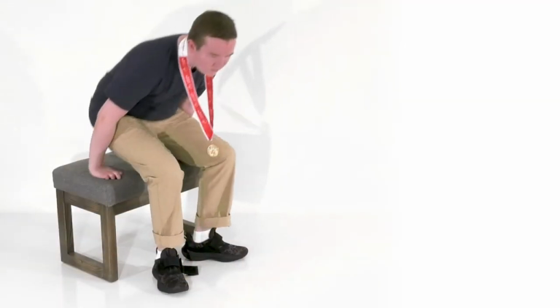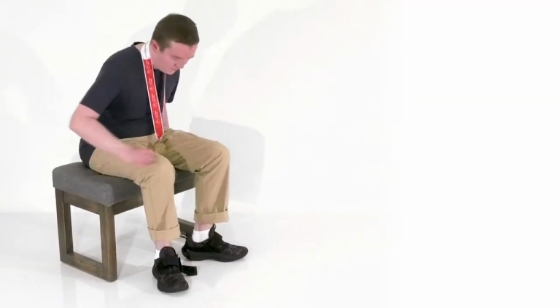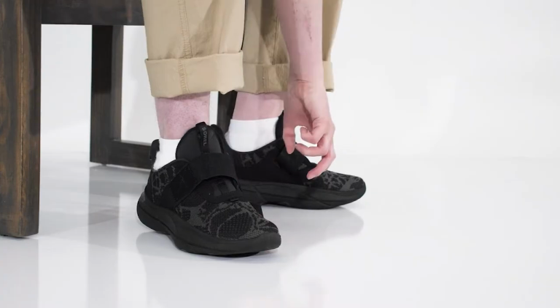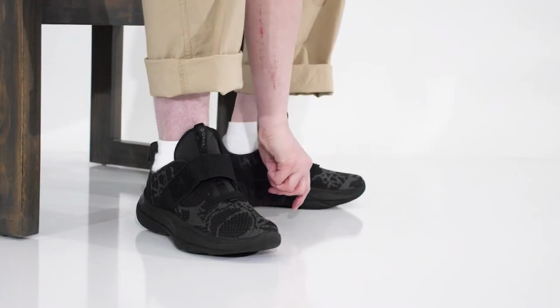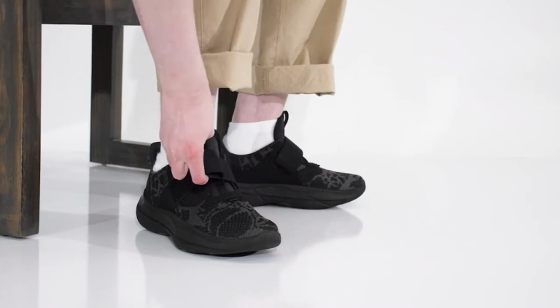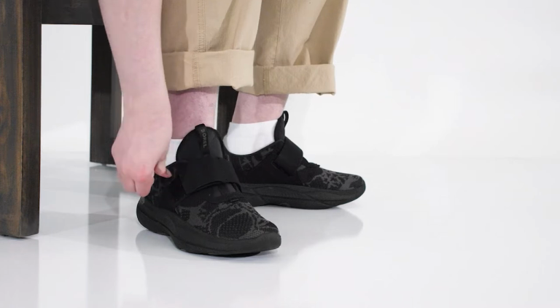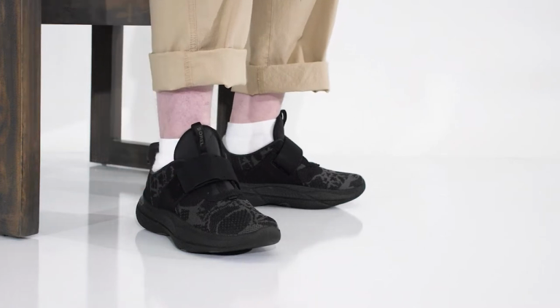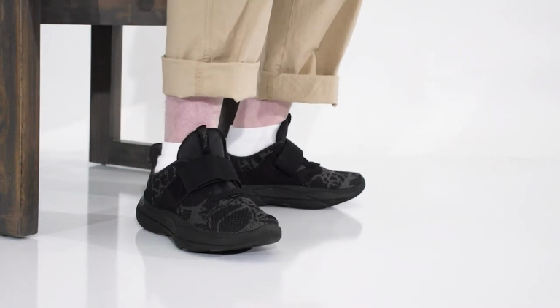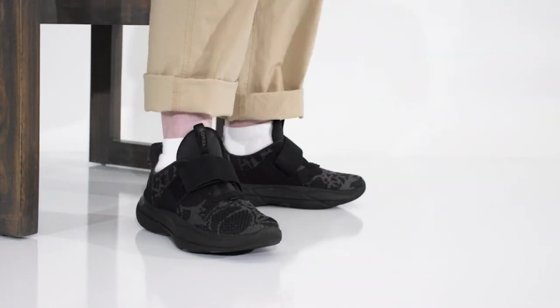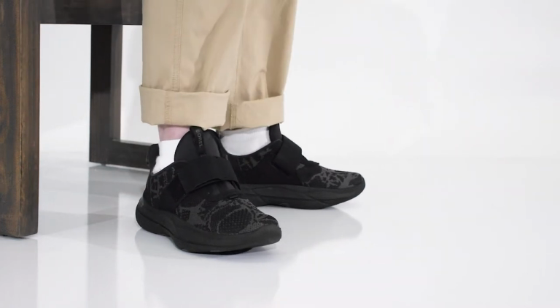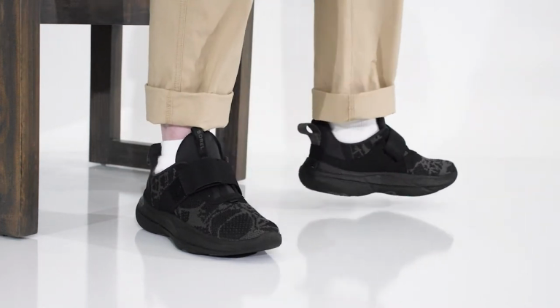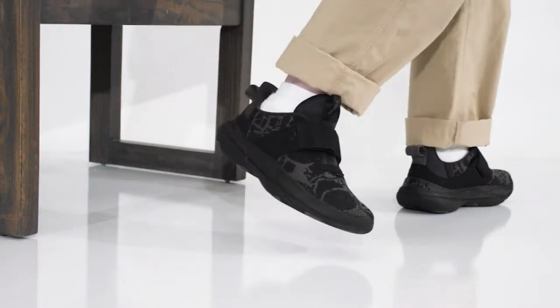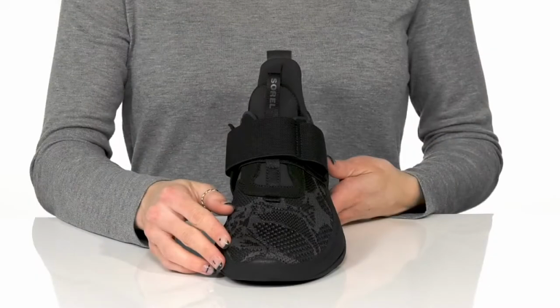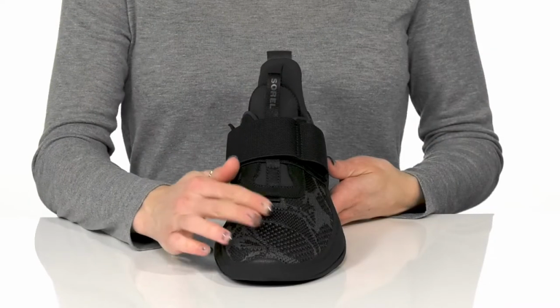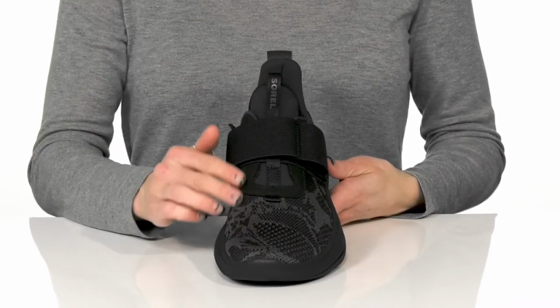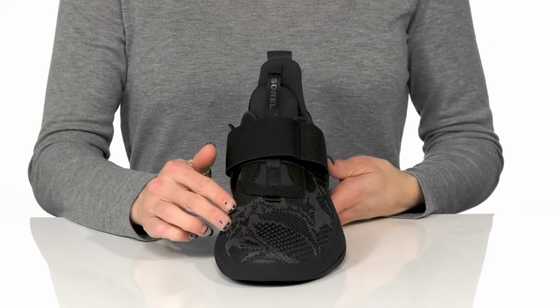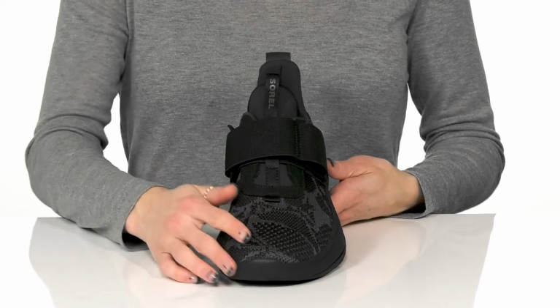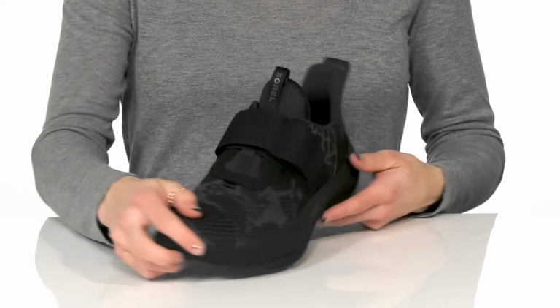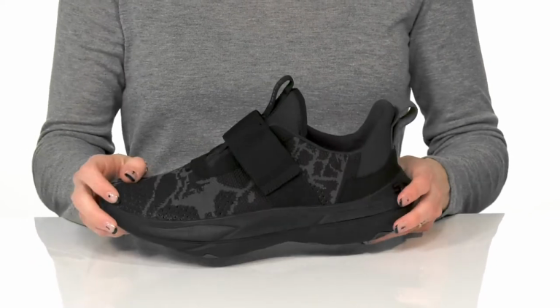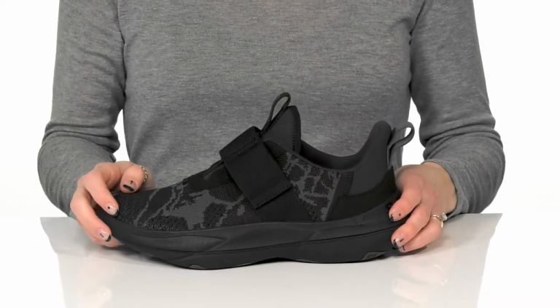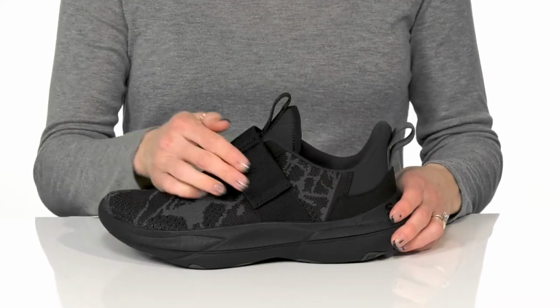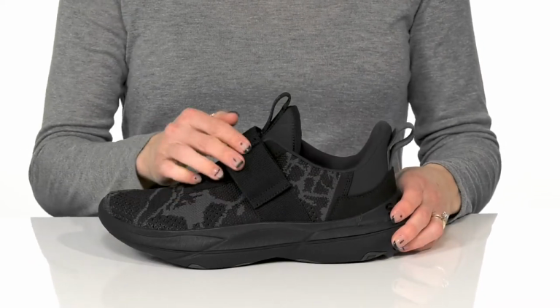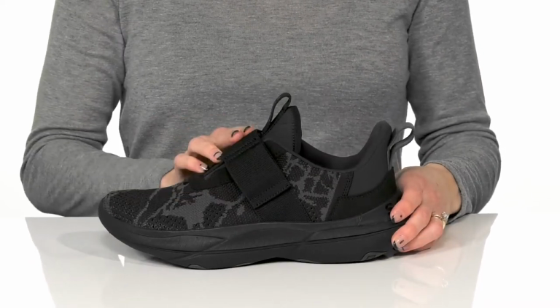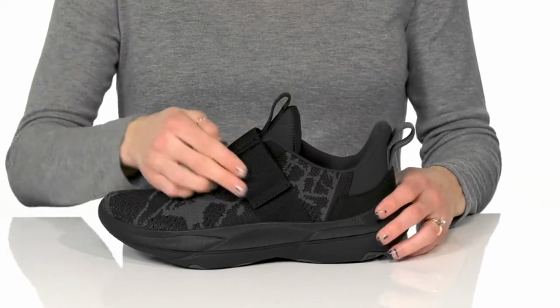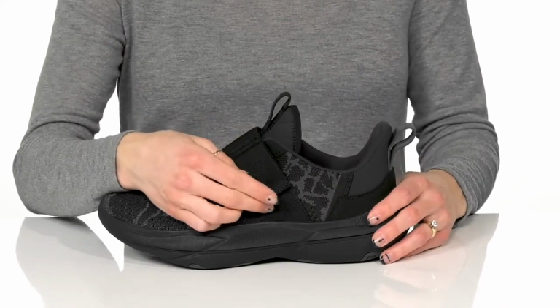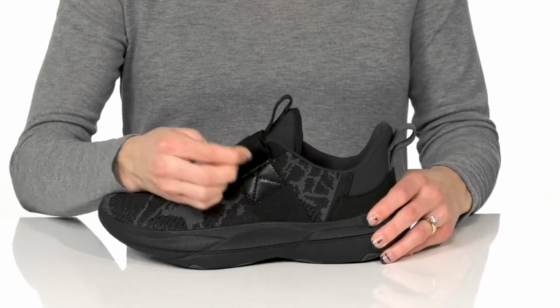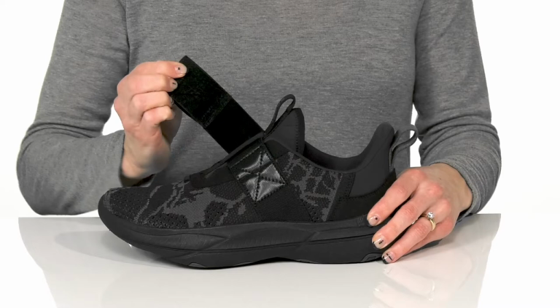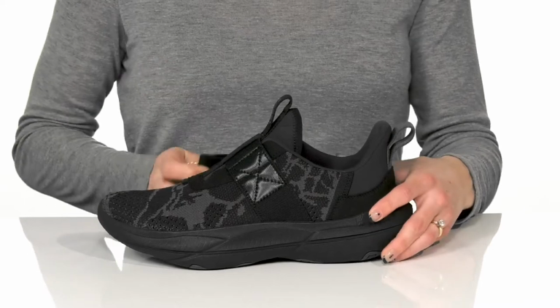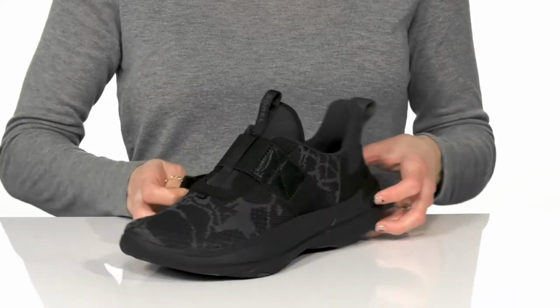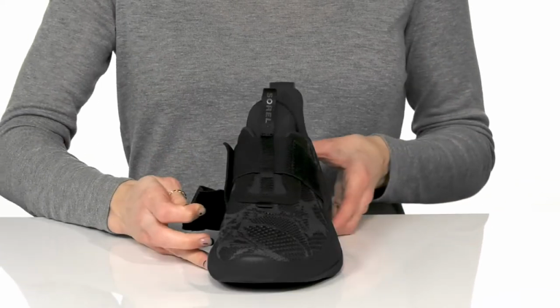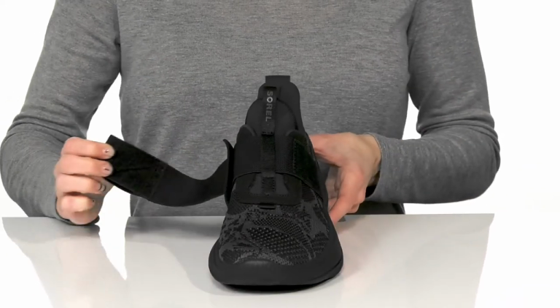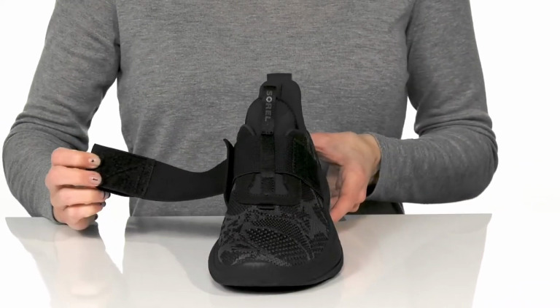These adaptive sneakers are pretty sweet because they're engineered with a knit upper, making them very breathable — and how sweet is this pattern? They have eco-friendly flat laces with a hook and loop closure, making these really easy for you to get into.